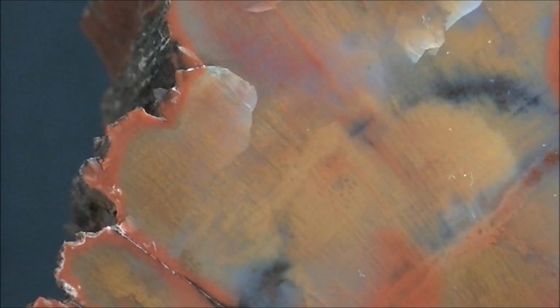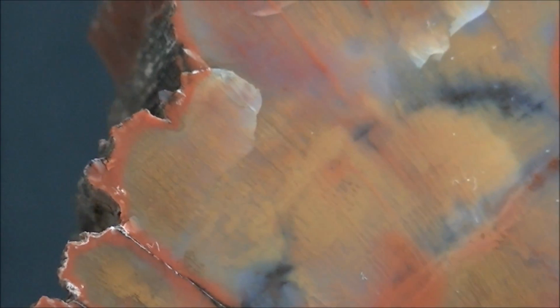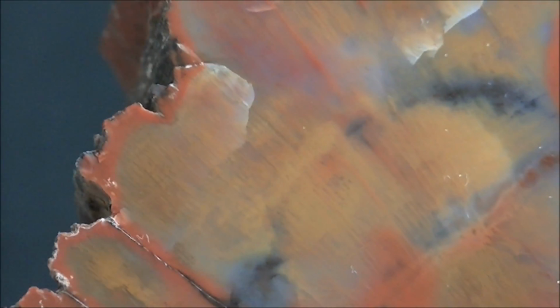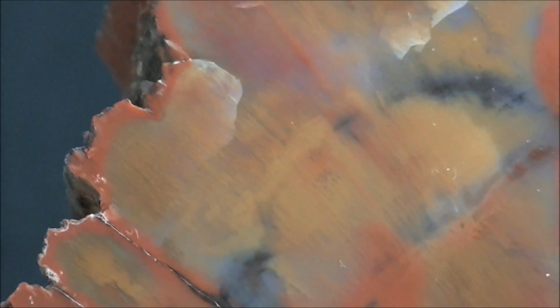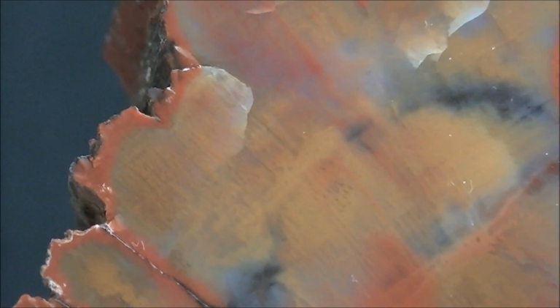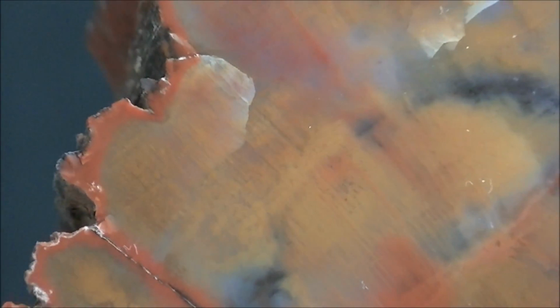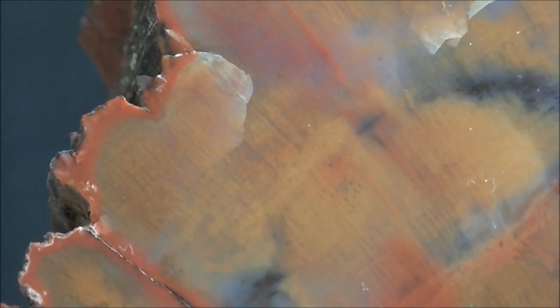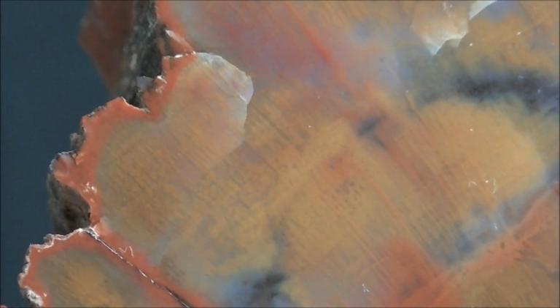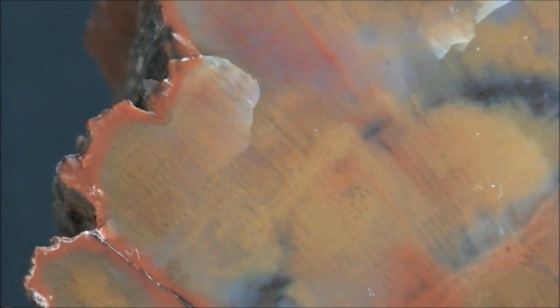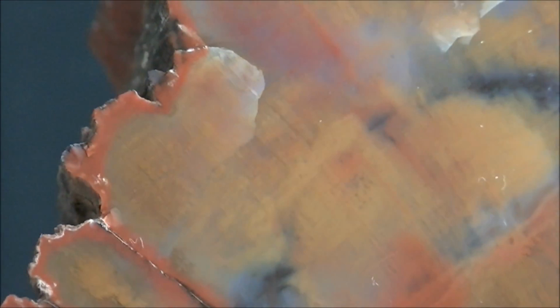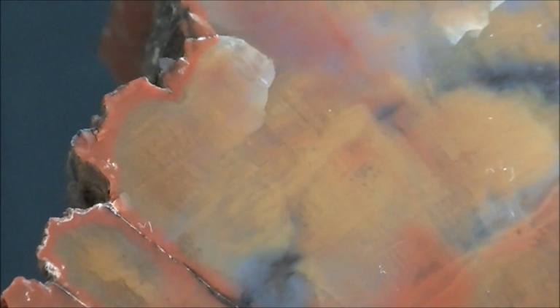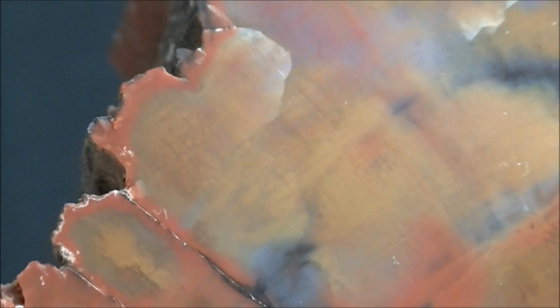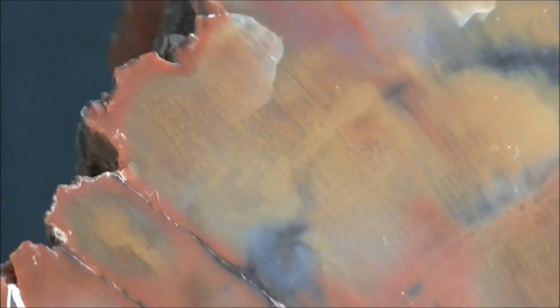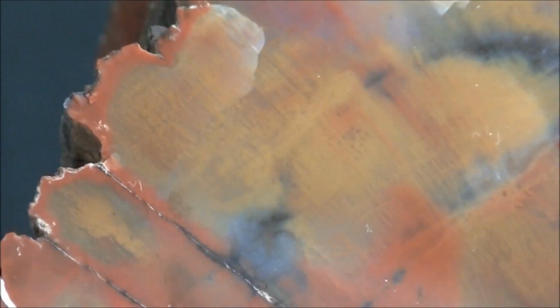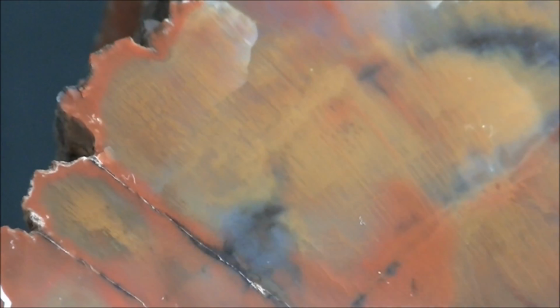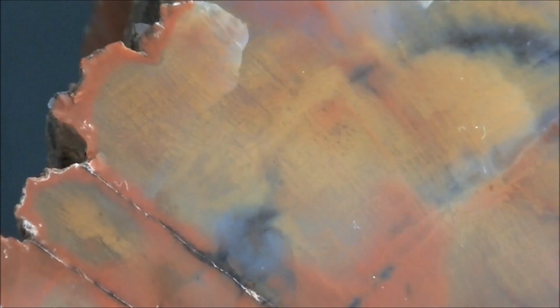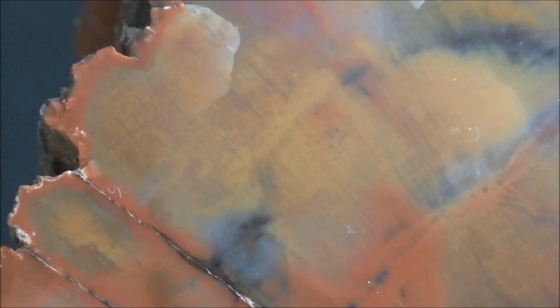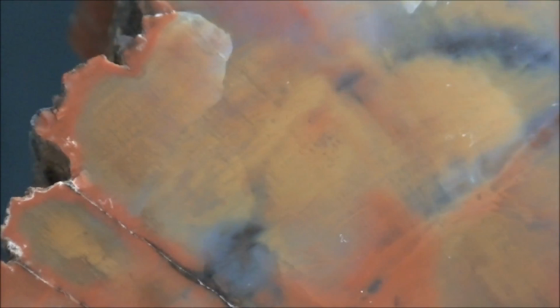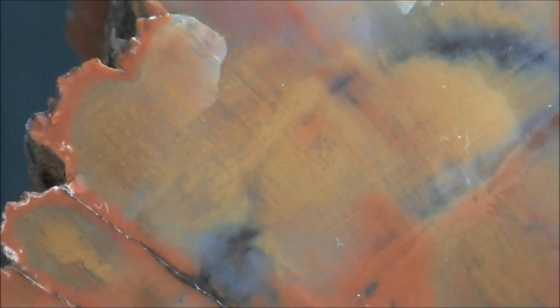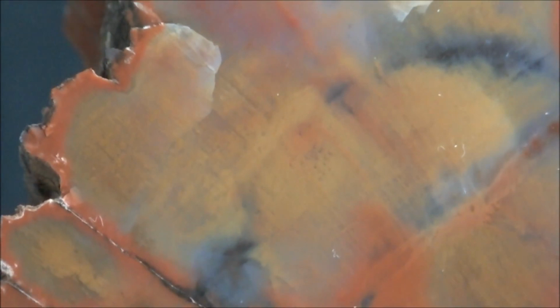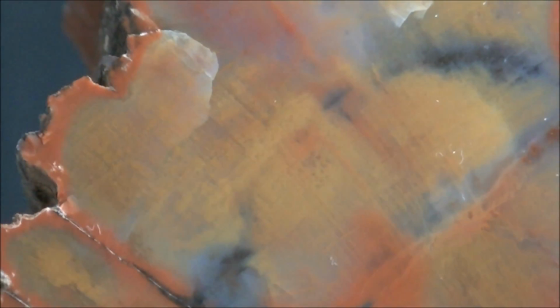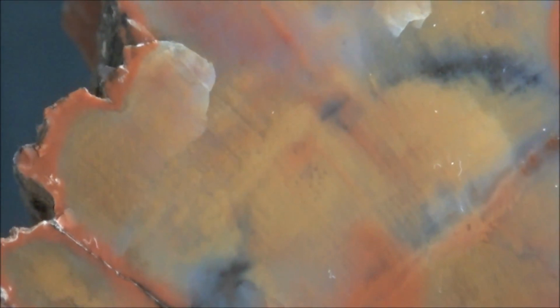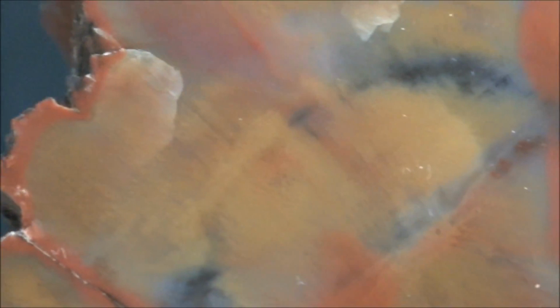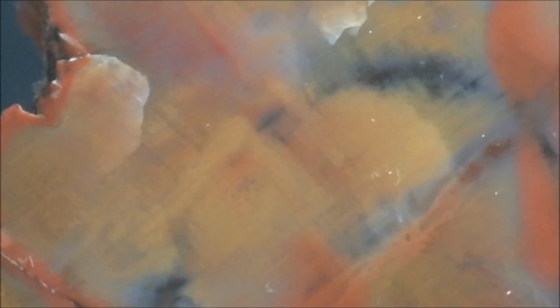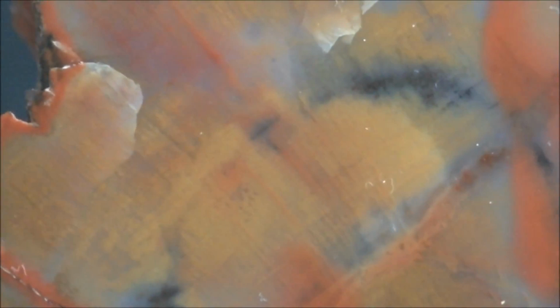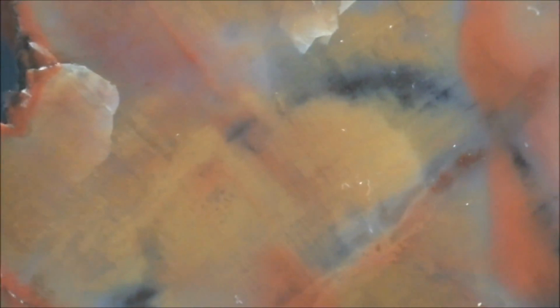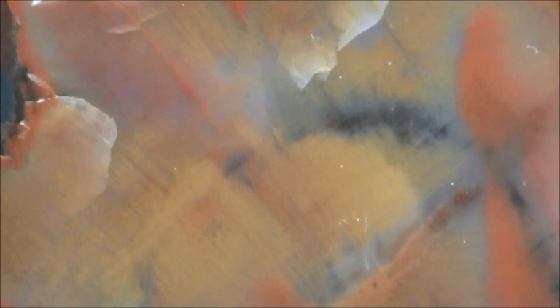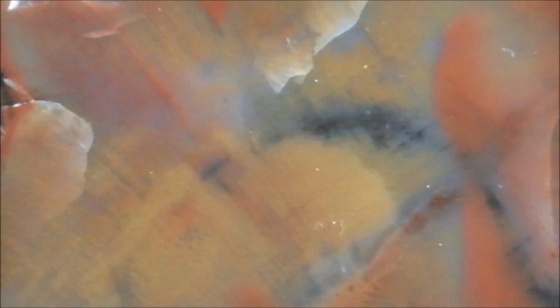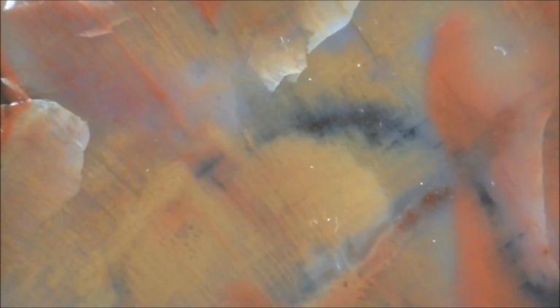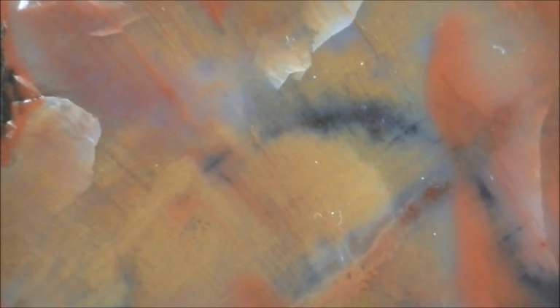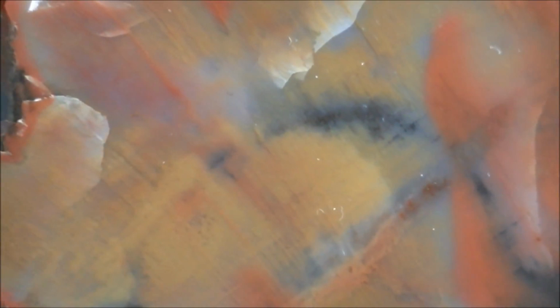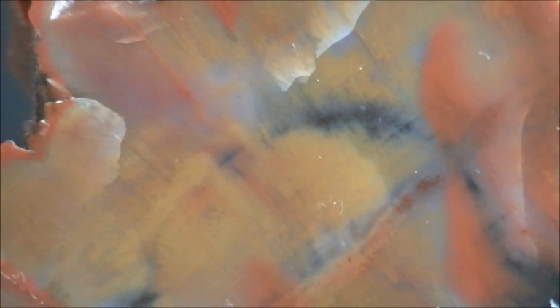Notice that there are no growth rings on this wood. This is because trees grew in the stable, warm, and wet climates without seasons.